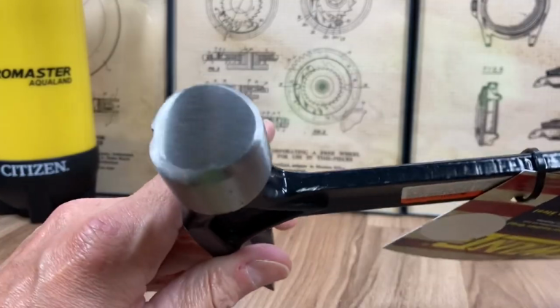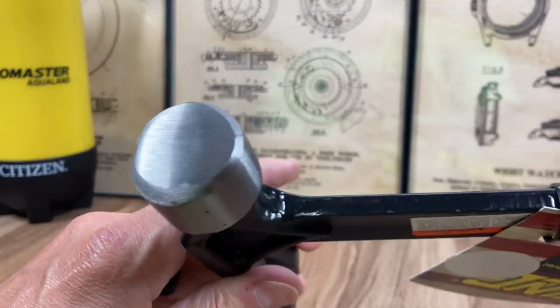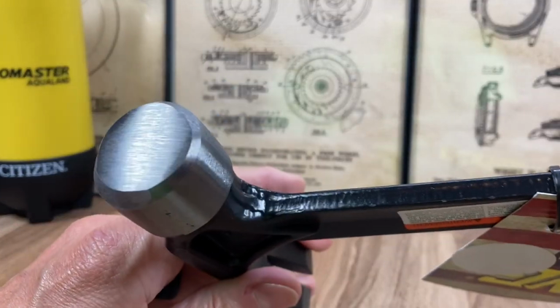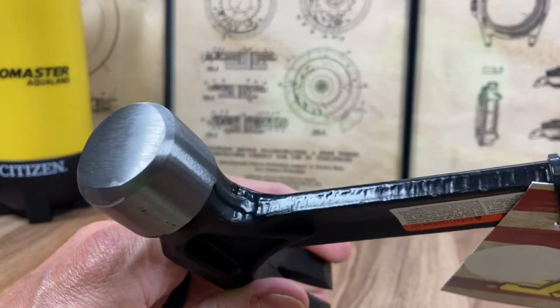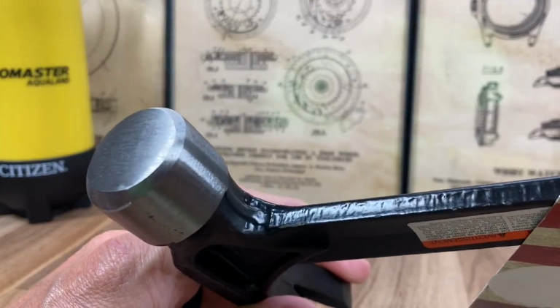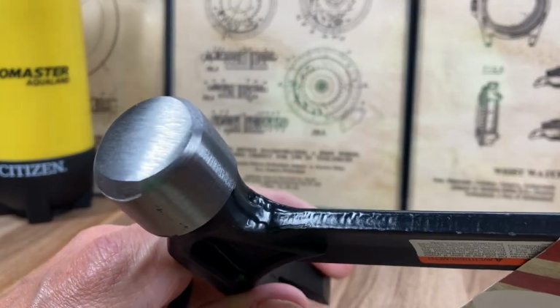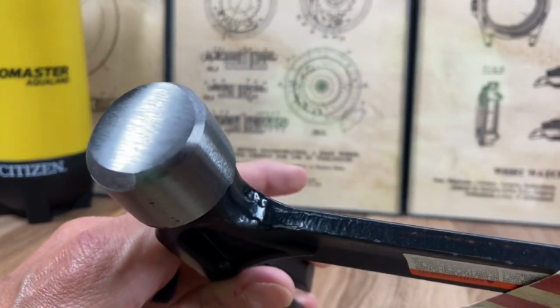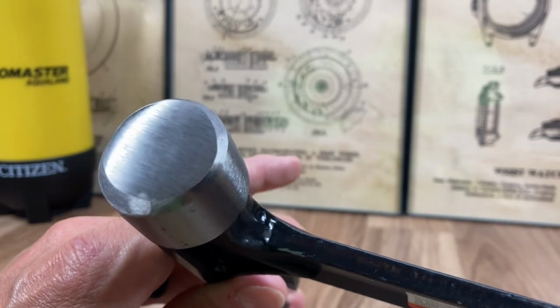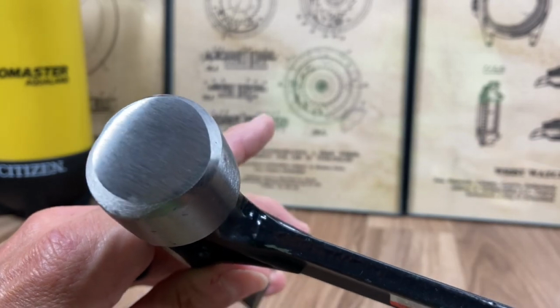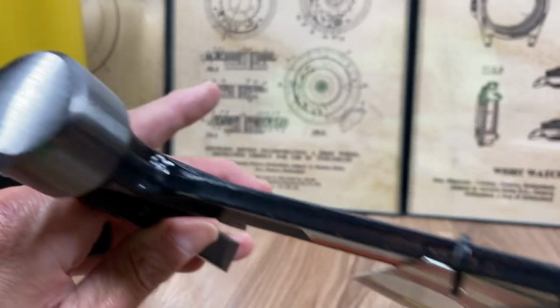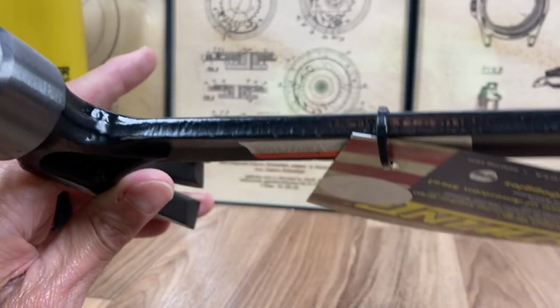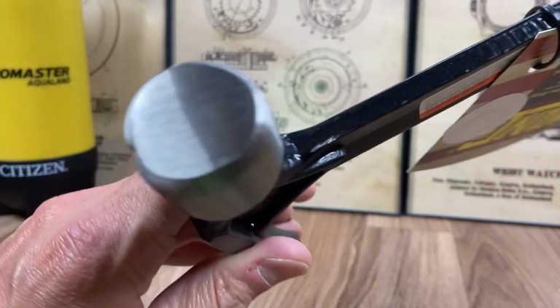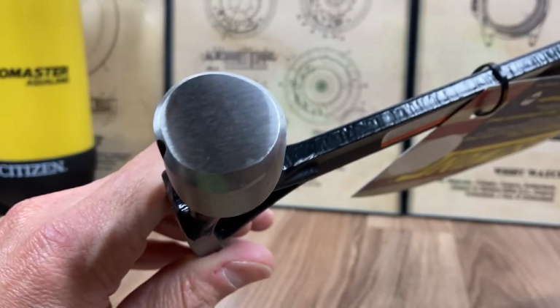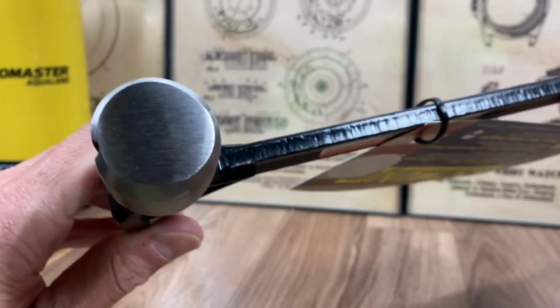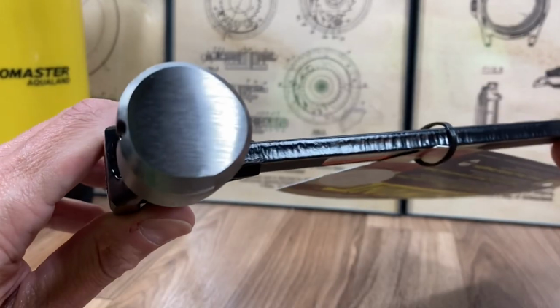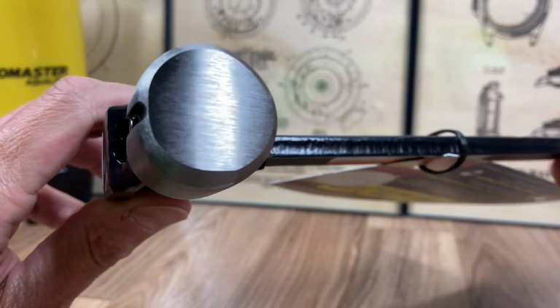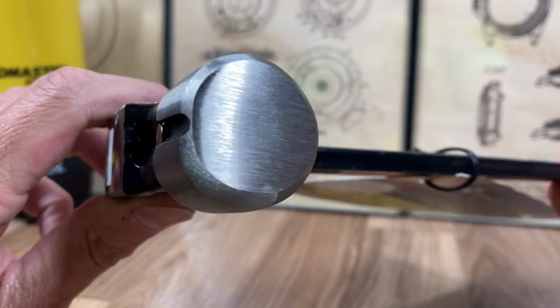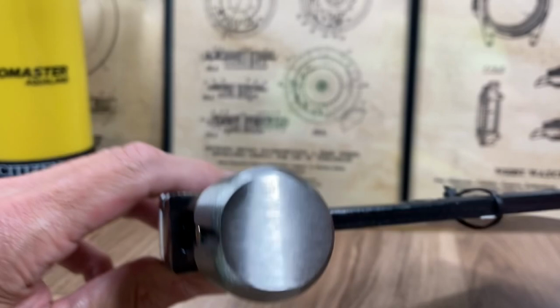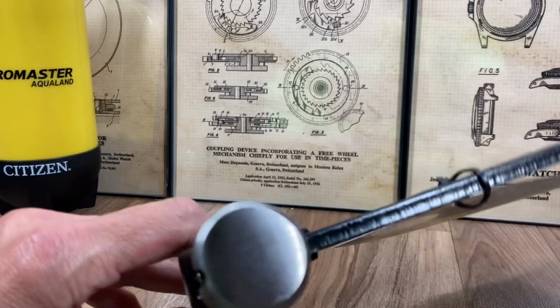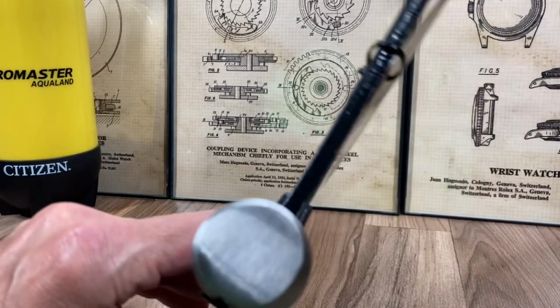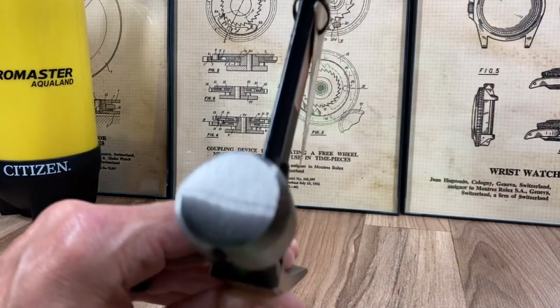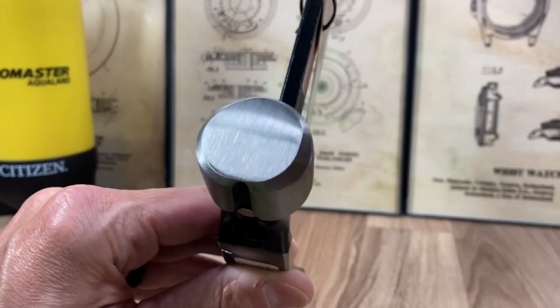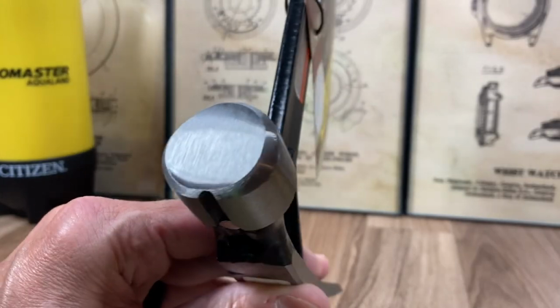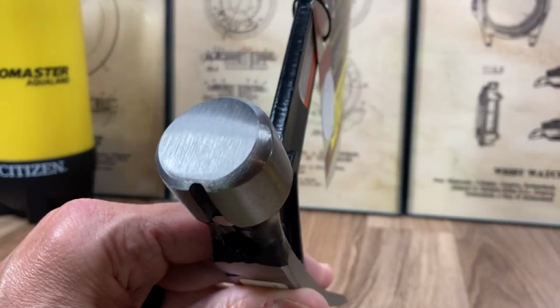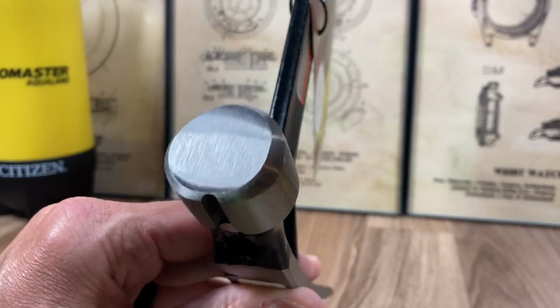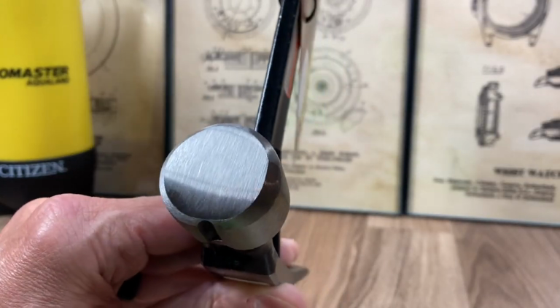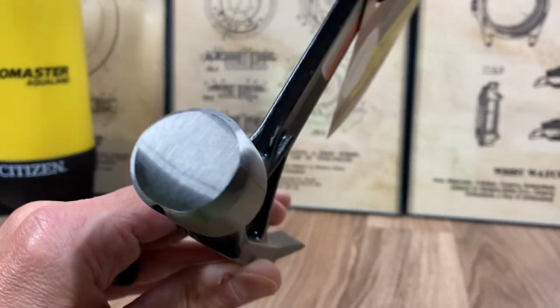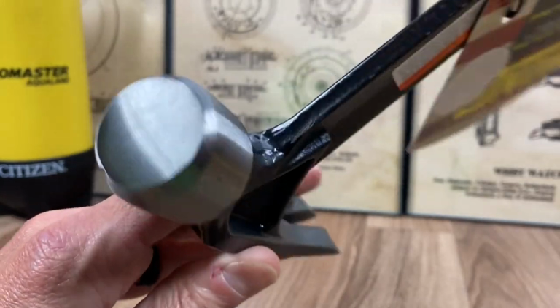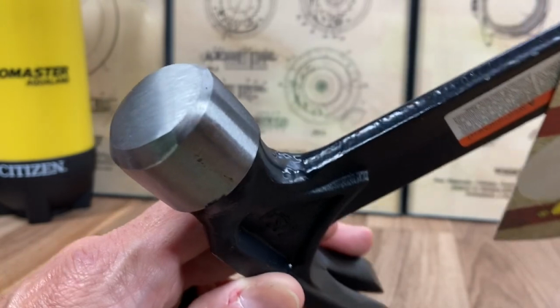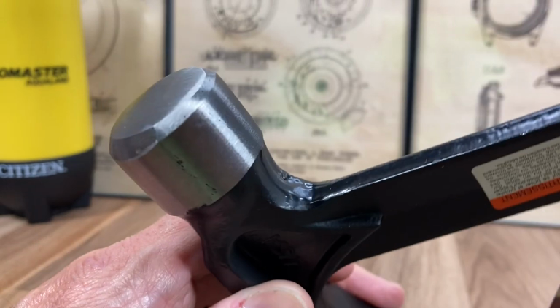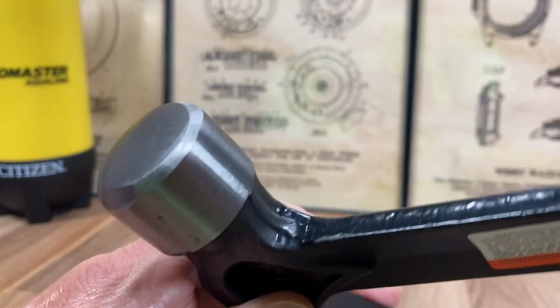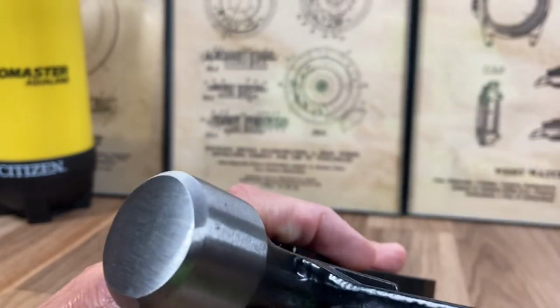Trying to bring this in a little closer so you can see — it's just not even symmetrical. It's way off. It's terrible.